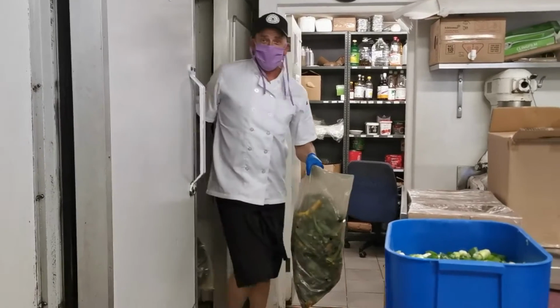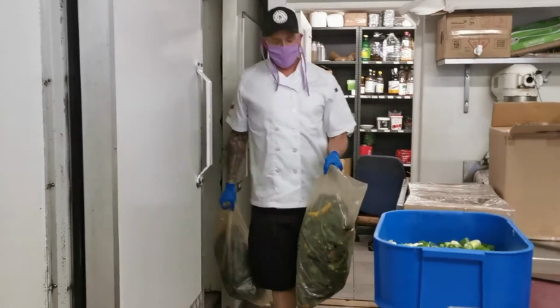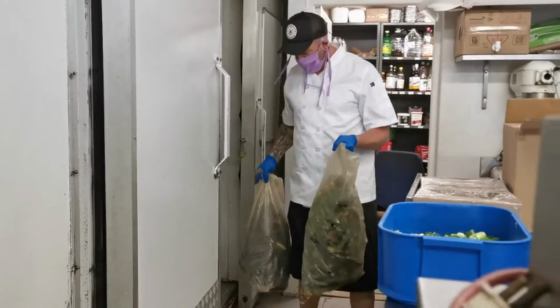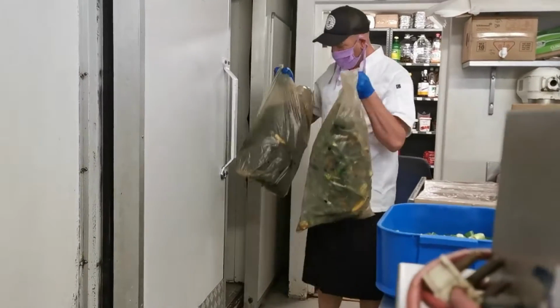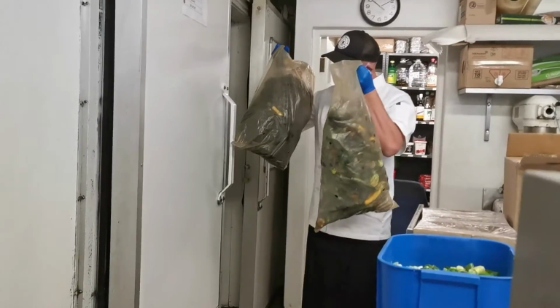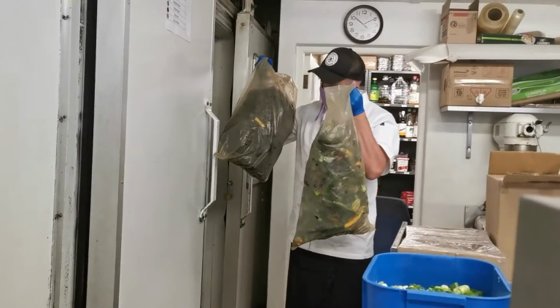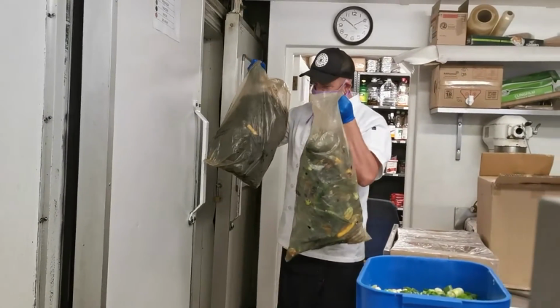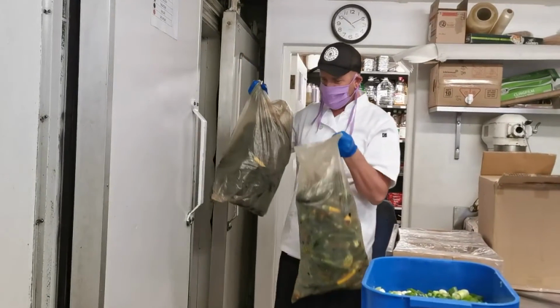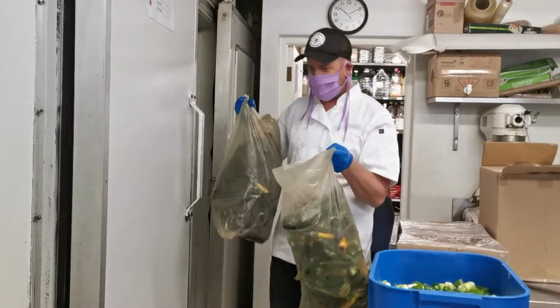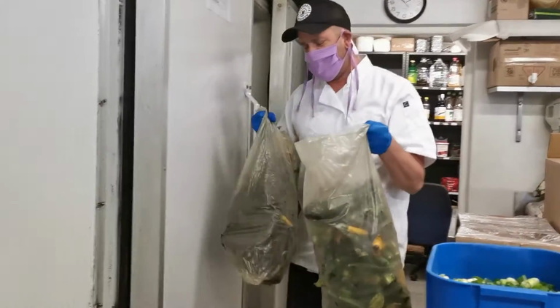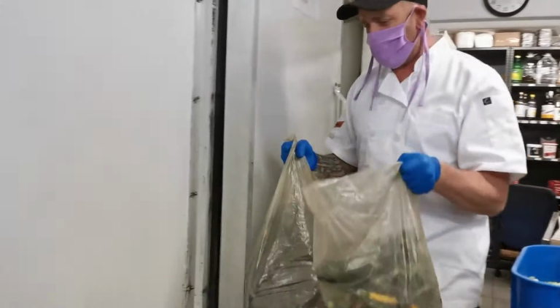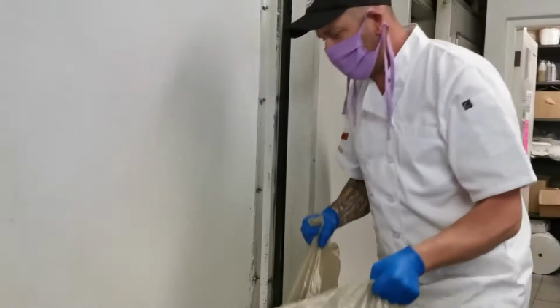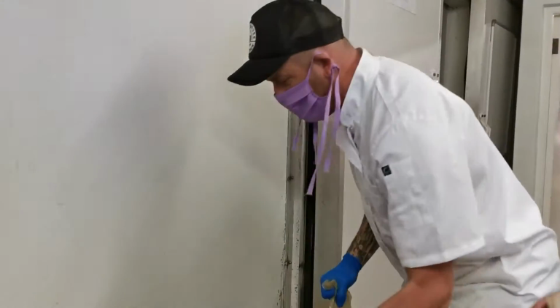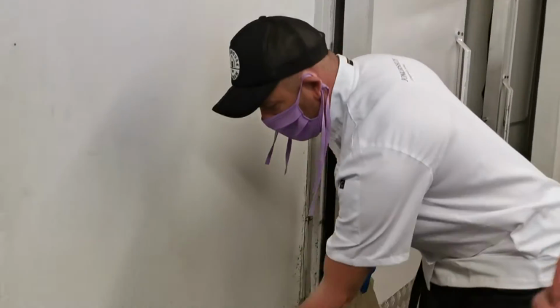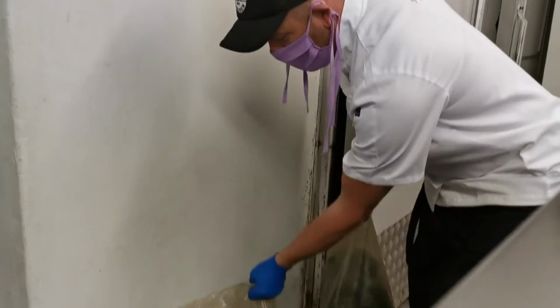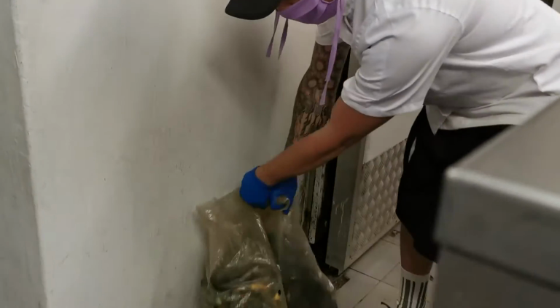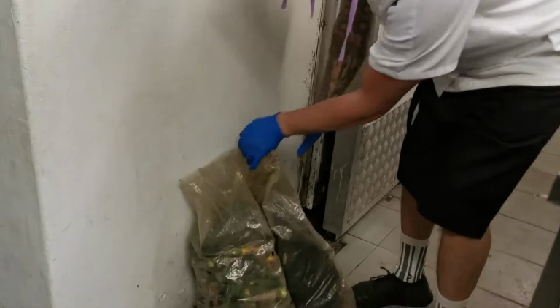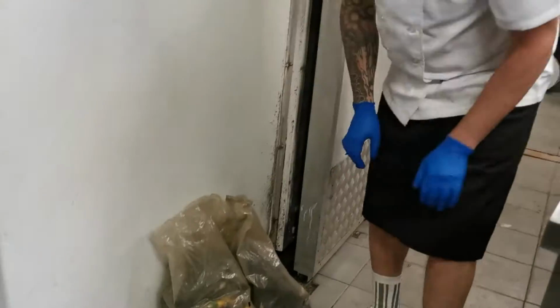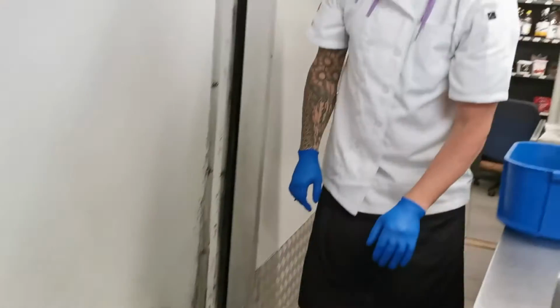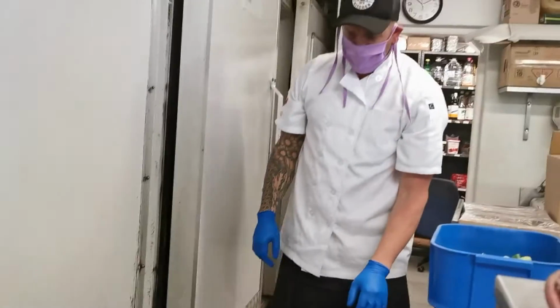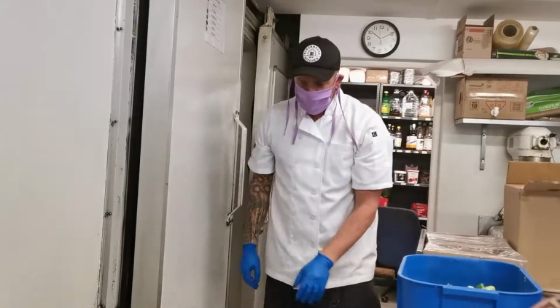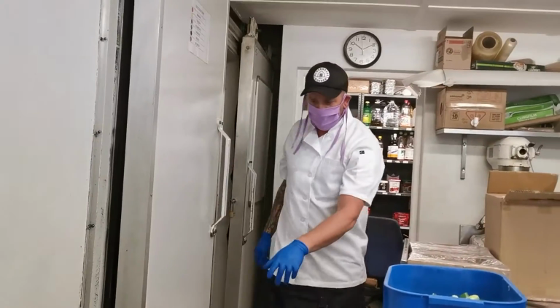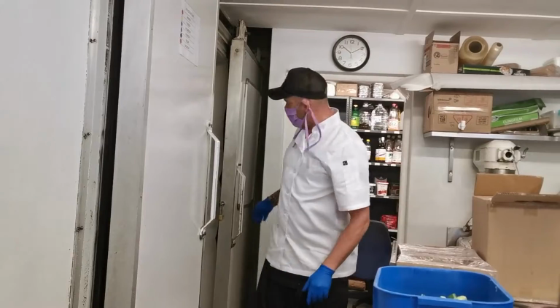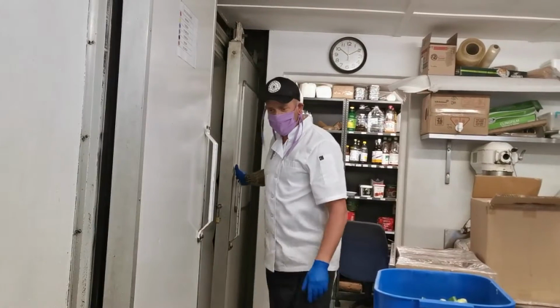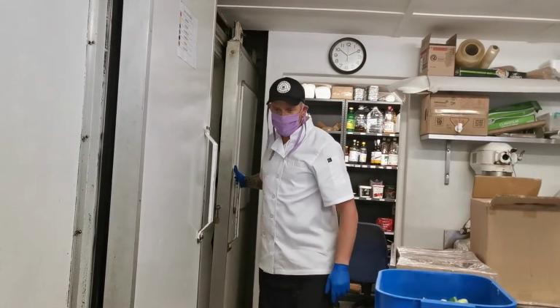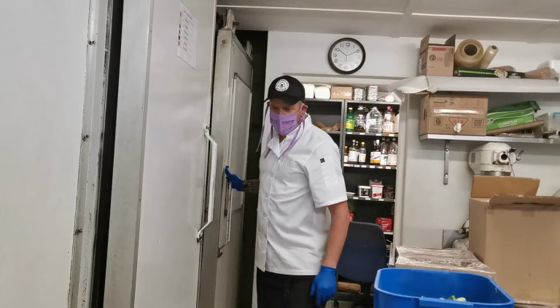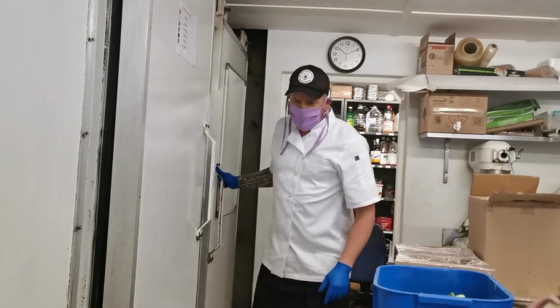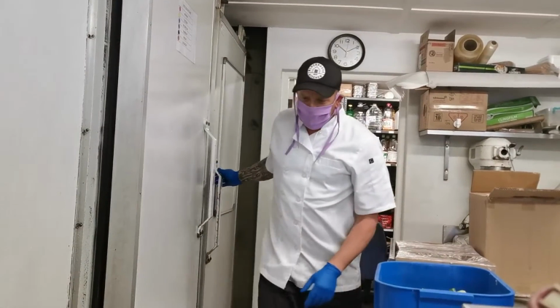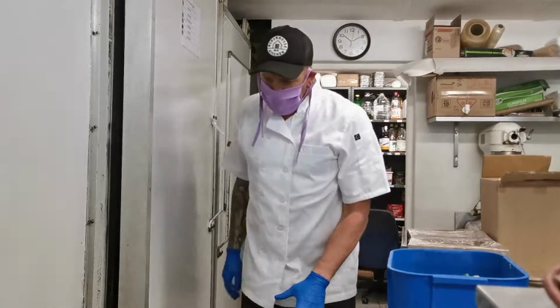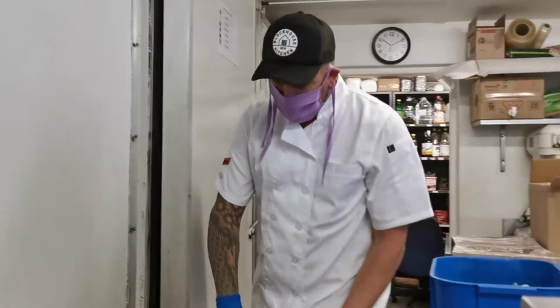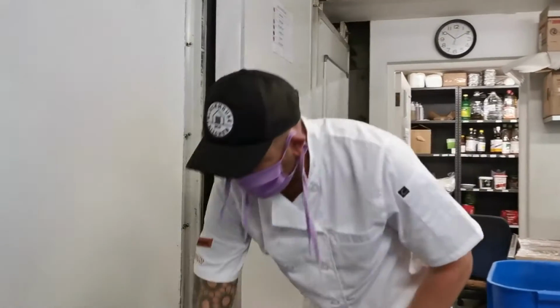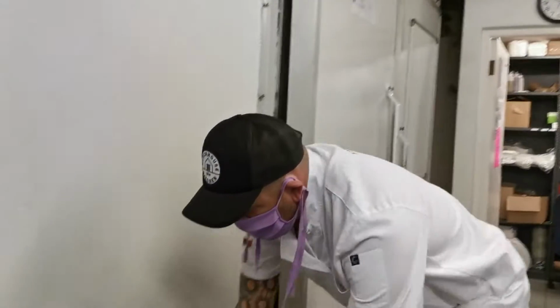We've got all our organic courgettes that were delivered from the farm down the road from New Hope Living. We're going to give those a good scrub — some beautiful flowers in there as well — cut them up finely, and then they'll go into our stews.